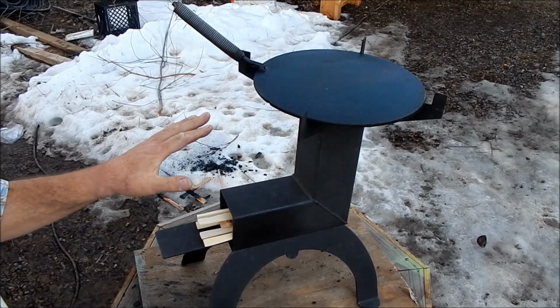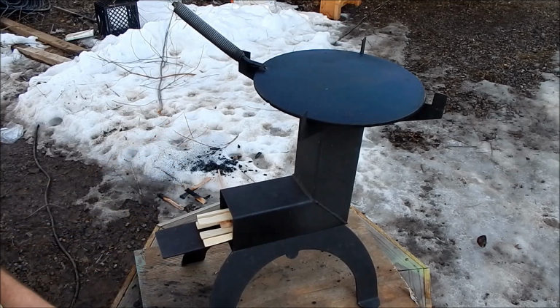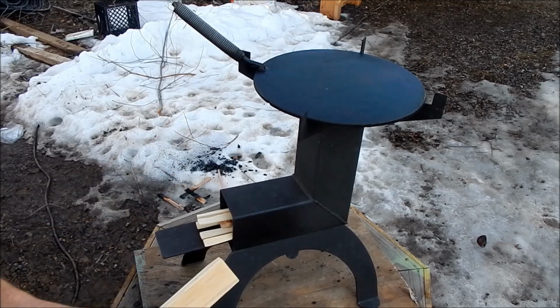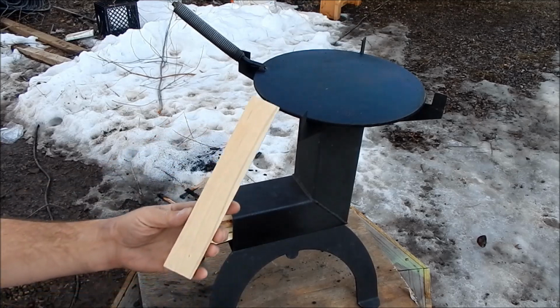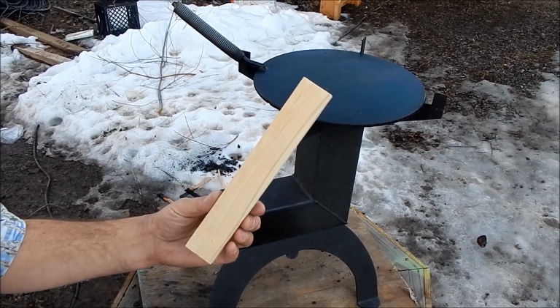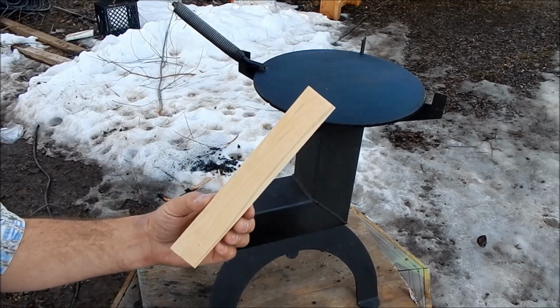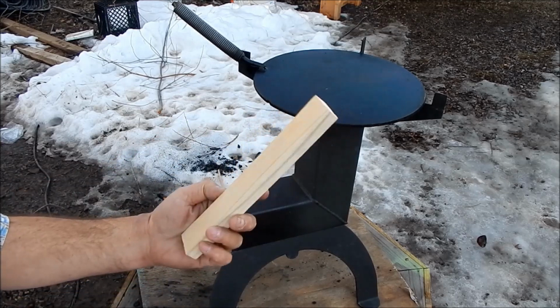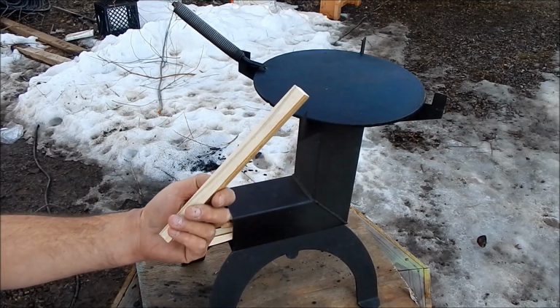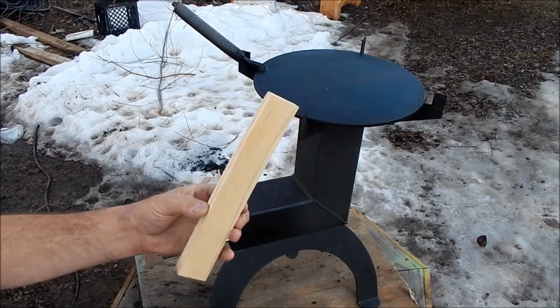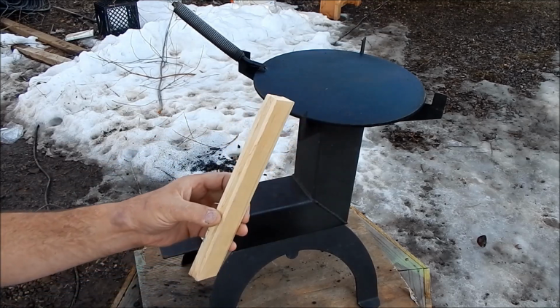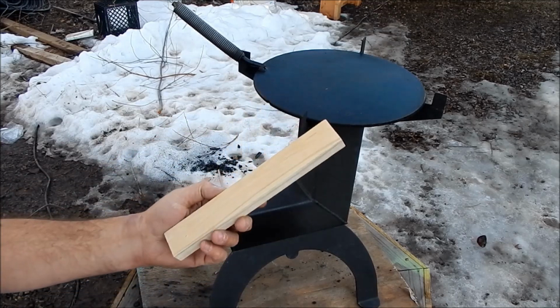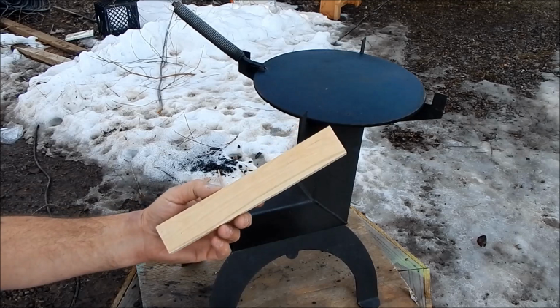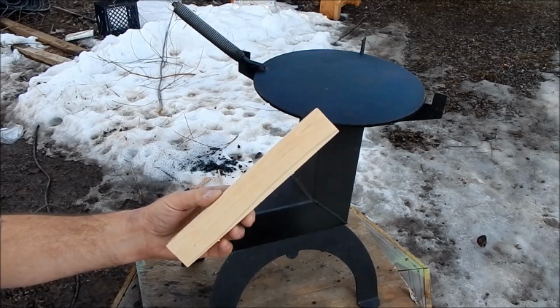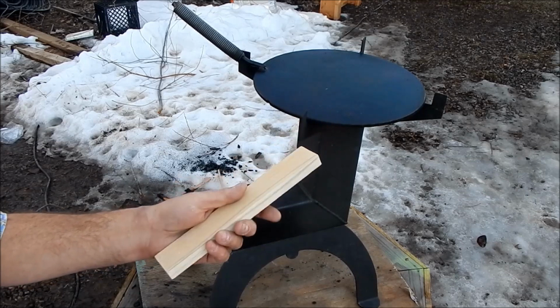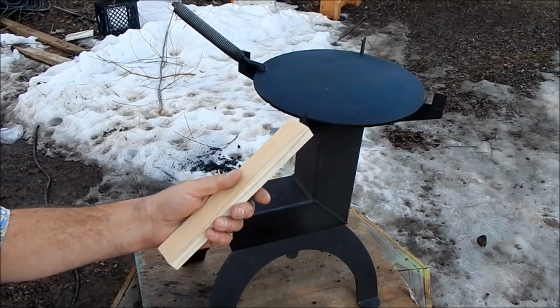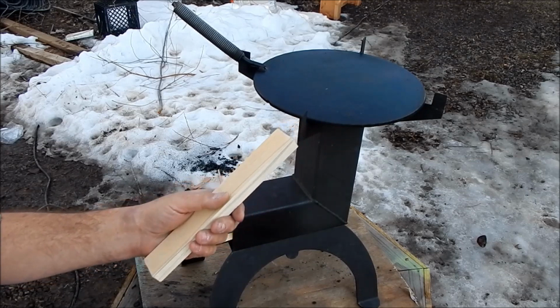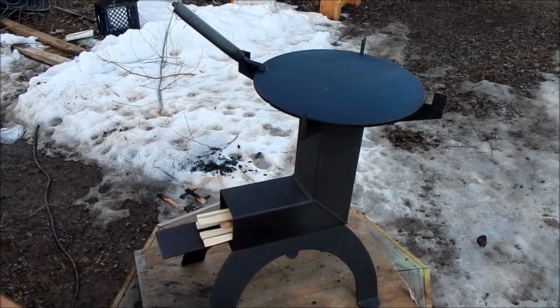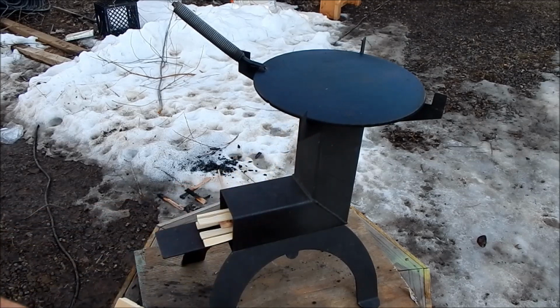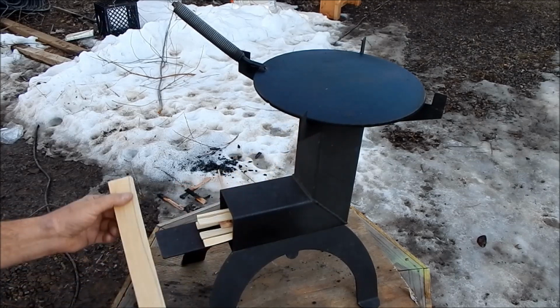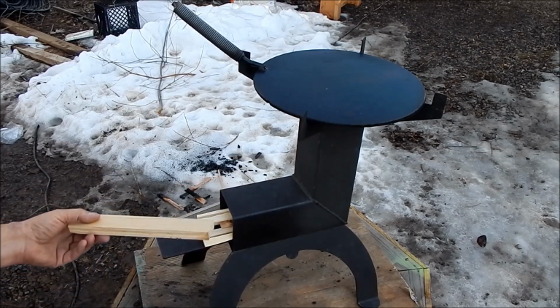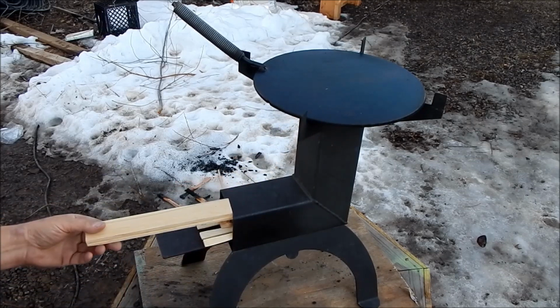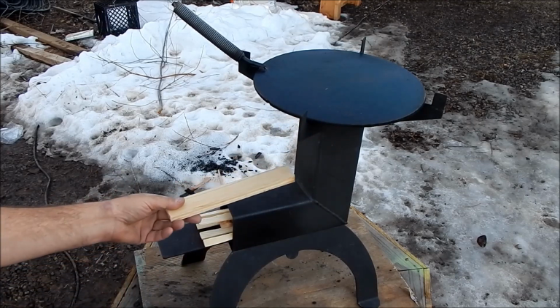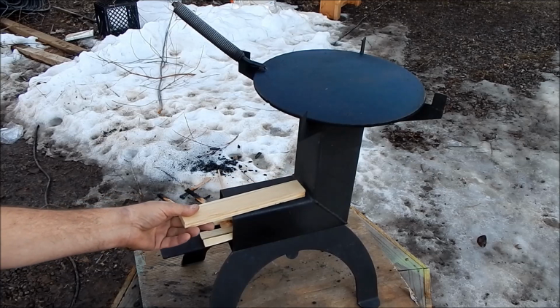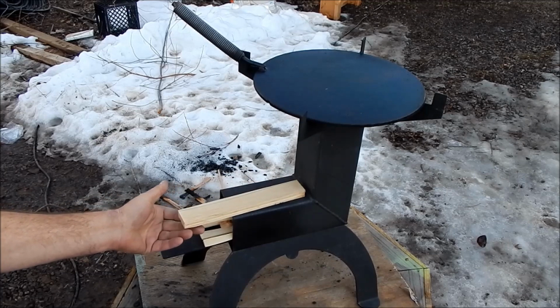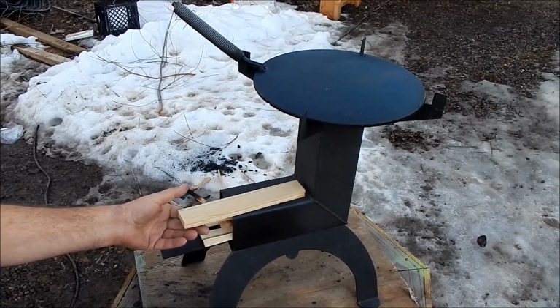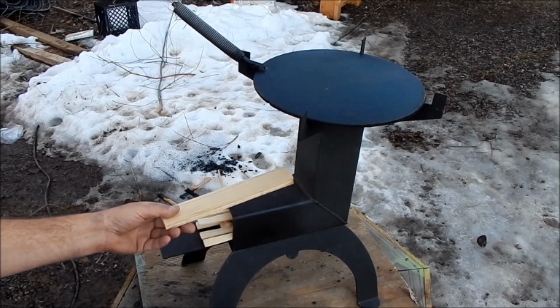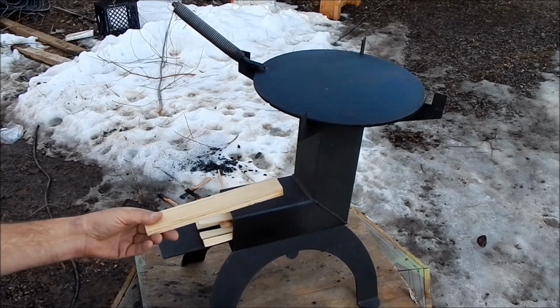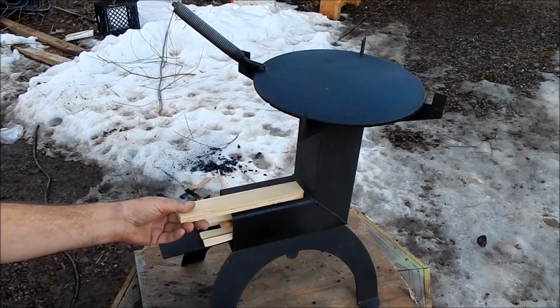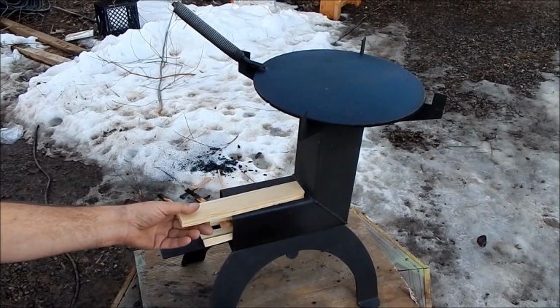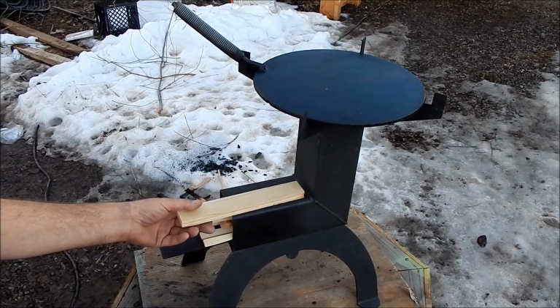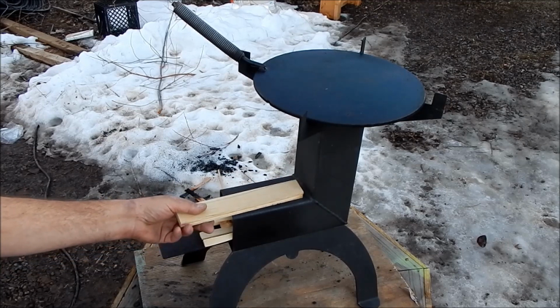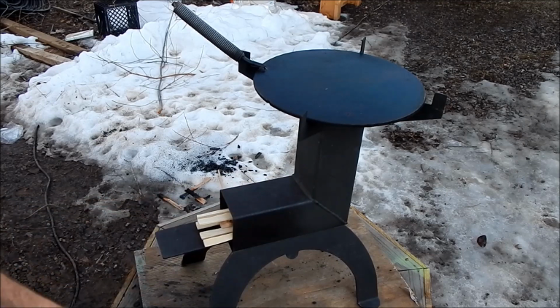It's quite simply this. To a regular campfire this looks like a piece of tinder or kindling. To a rocket stove, it looks like a log. It just doesn't have the surface area.